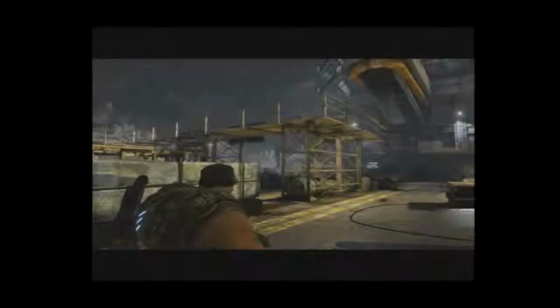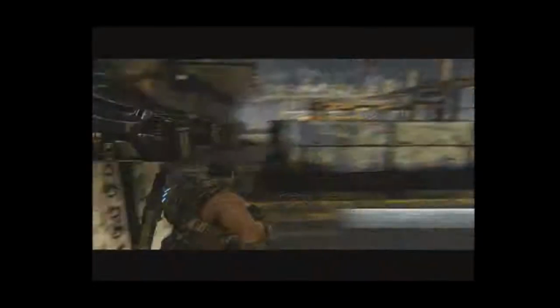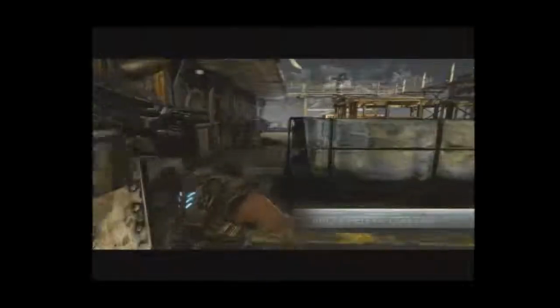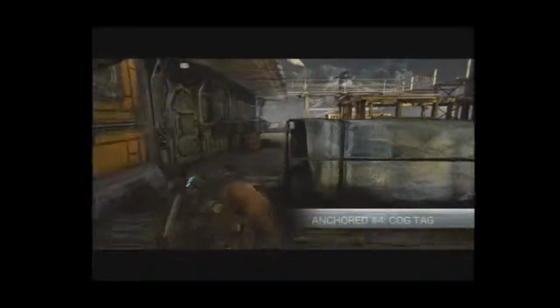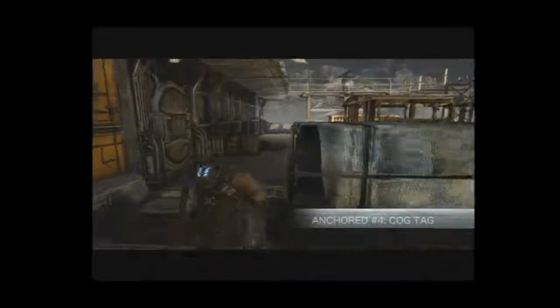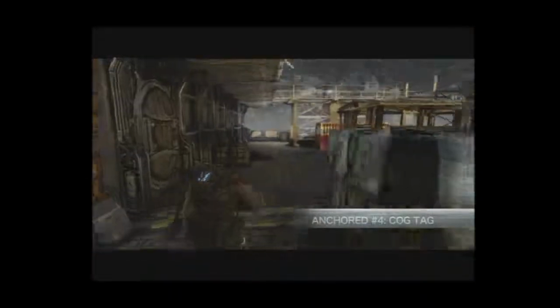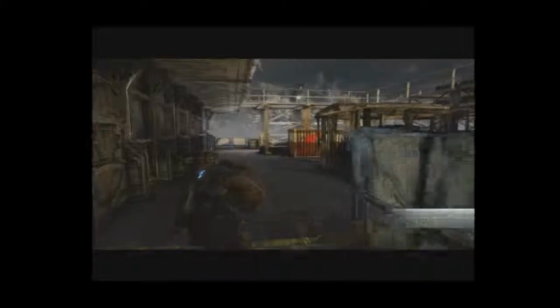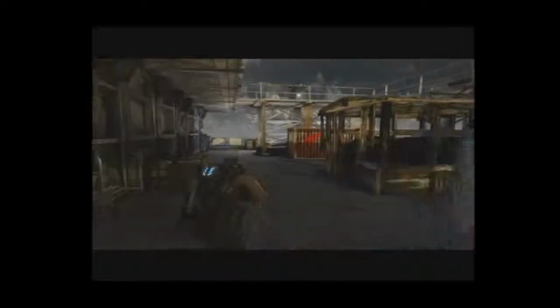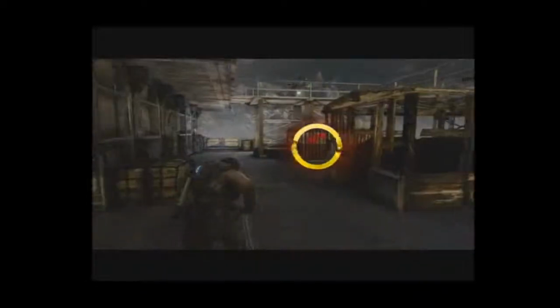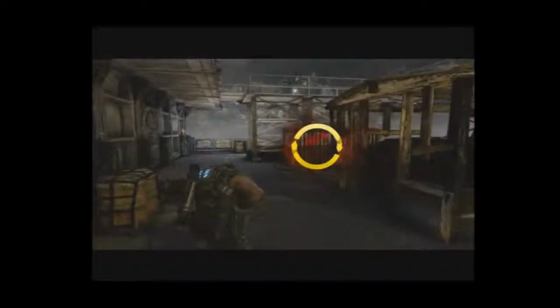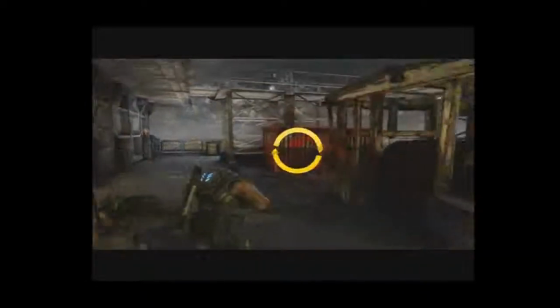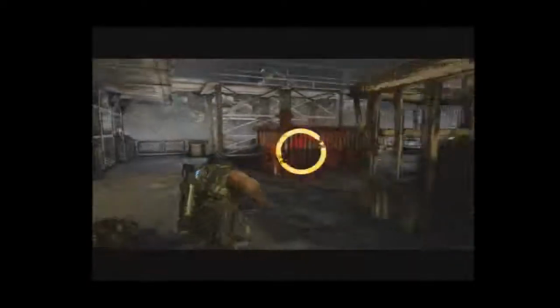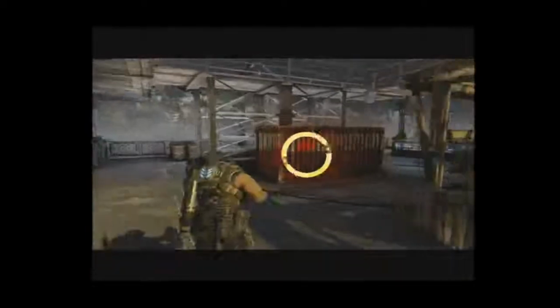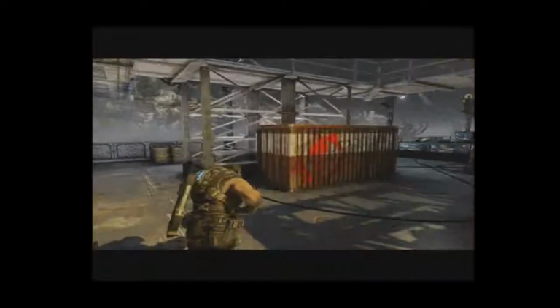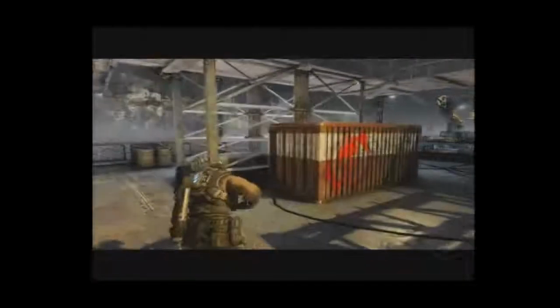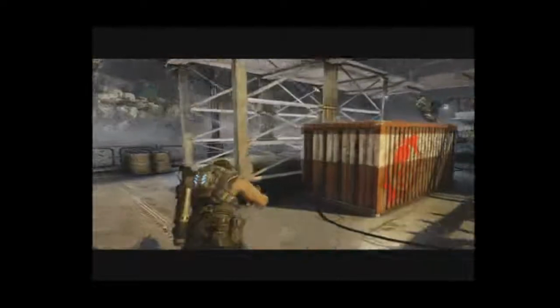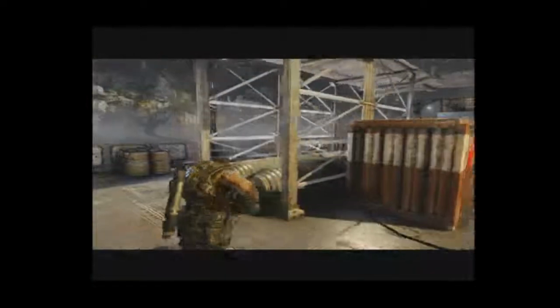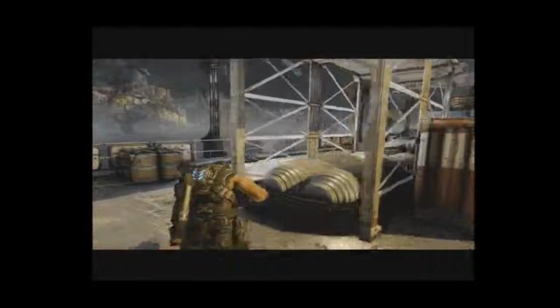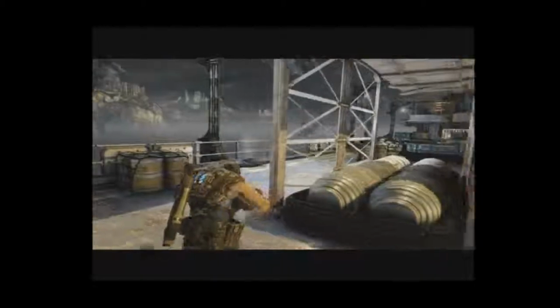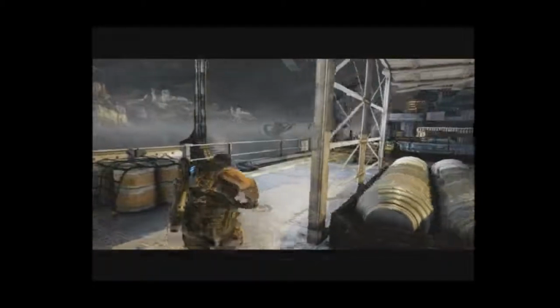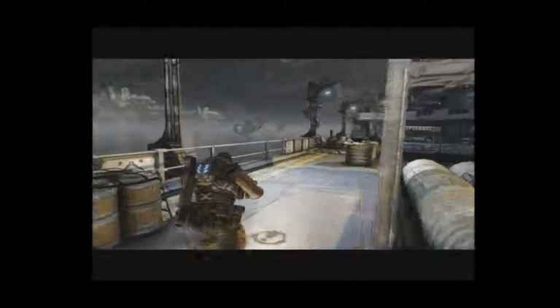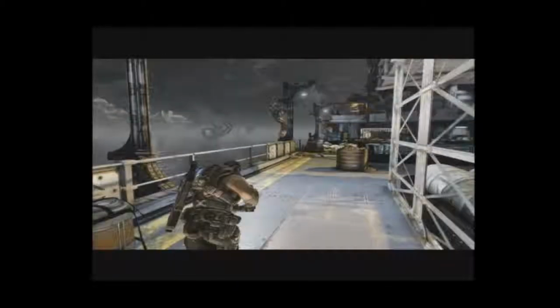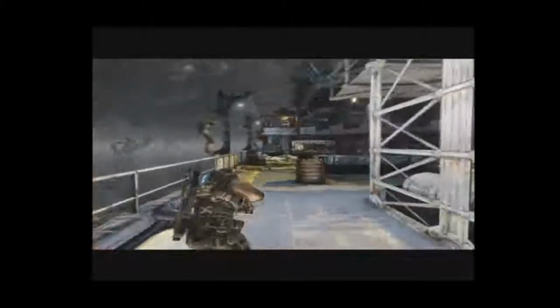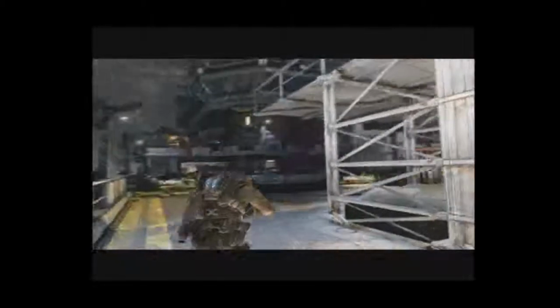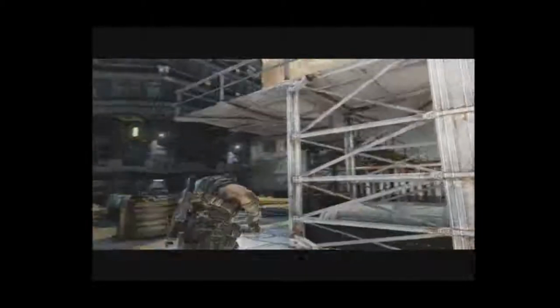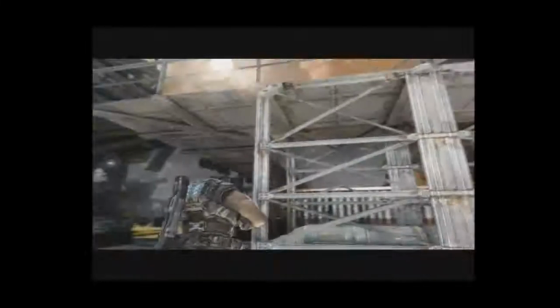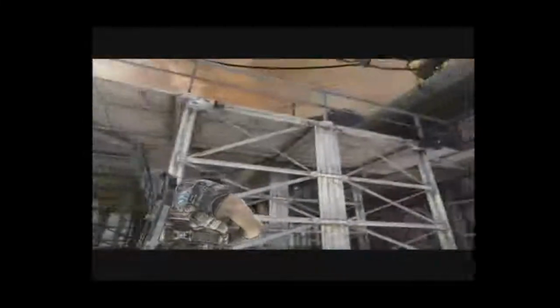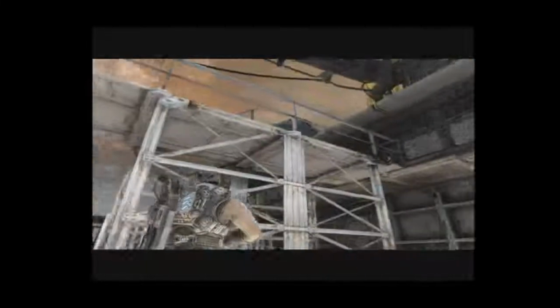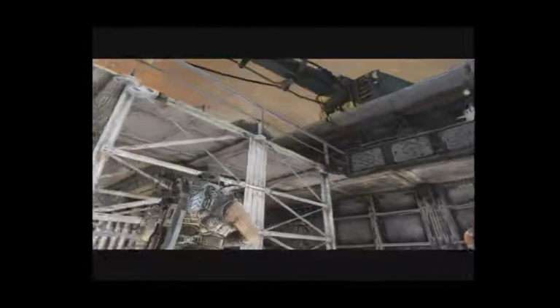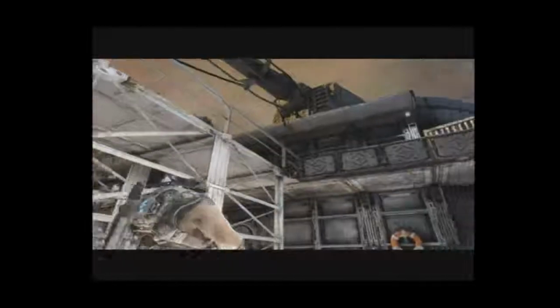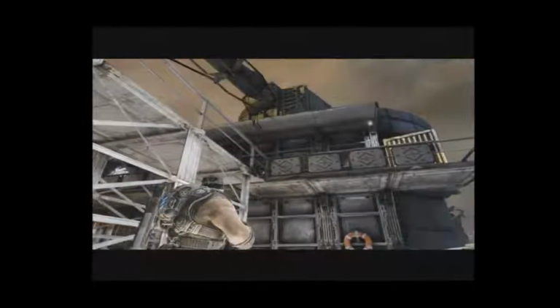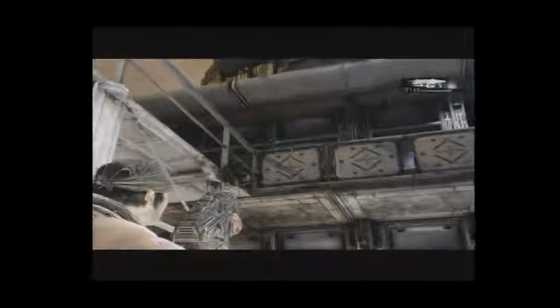Get this cog tag on your way across the deck from the helipad to CIC. Note the Crimson Omen on the shipping container on the far left corner of the deck. The cog tag is hanging from the neck of a cog soldier on the walkway above. The only way to get it is to shoot it off his neck, then pick it up when it falls.